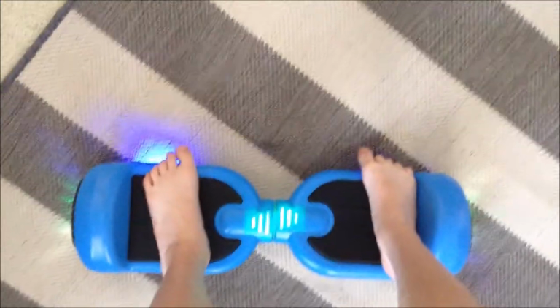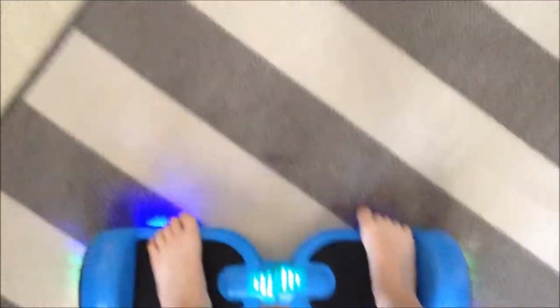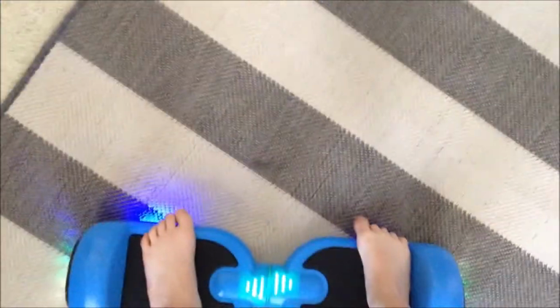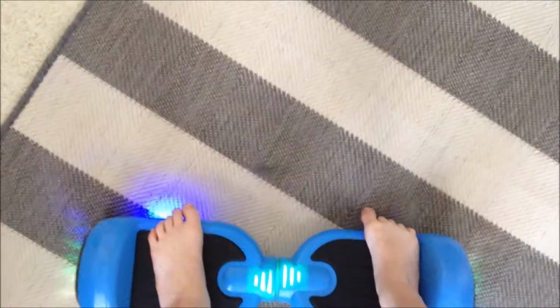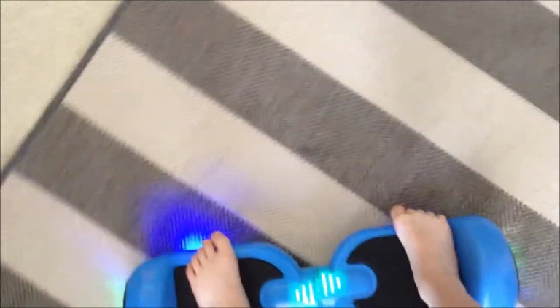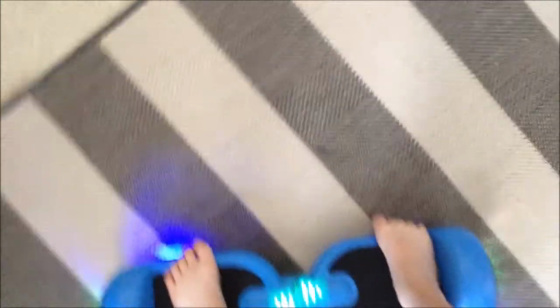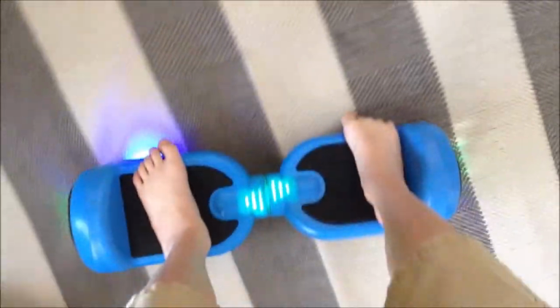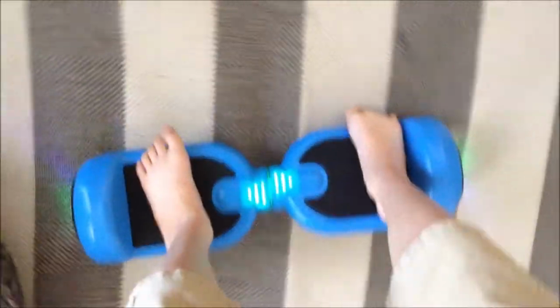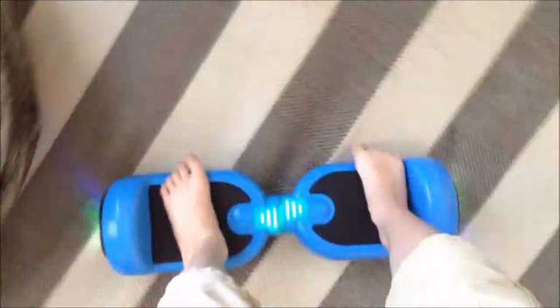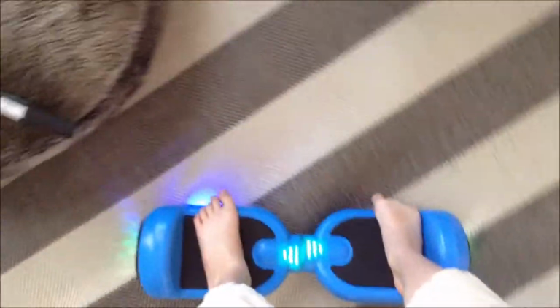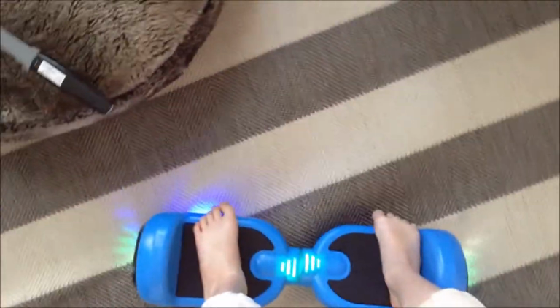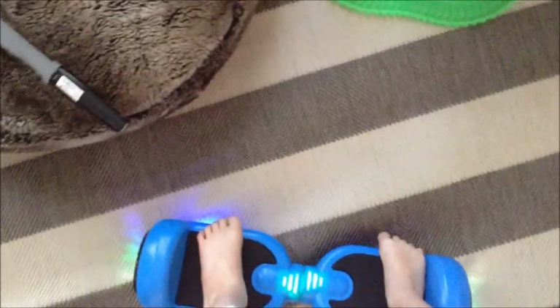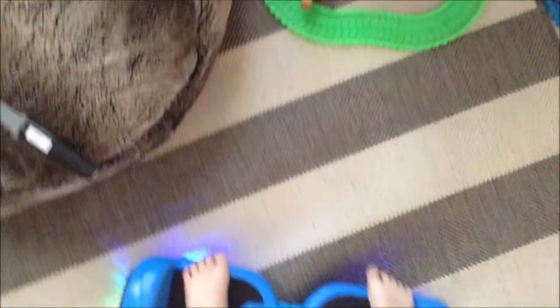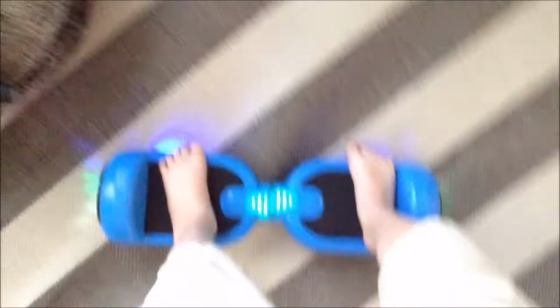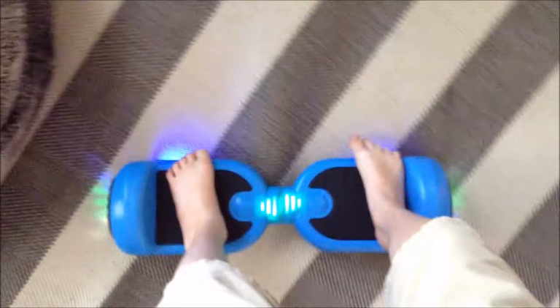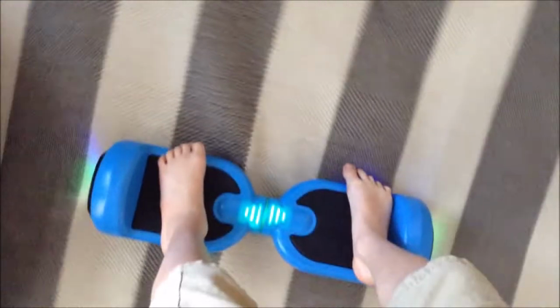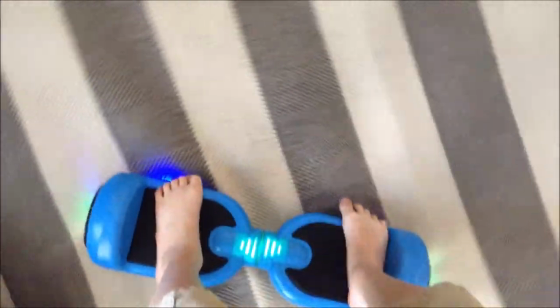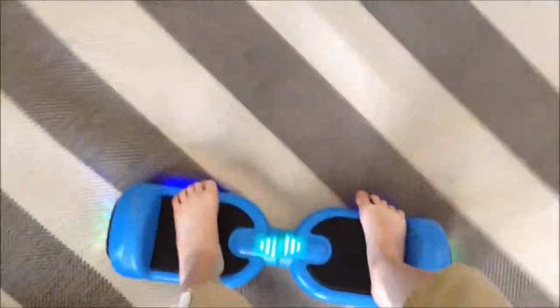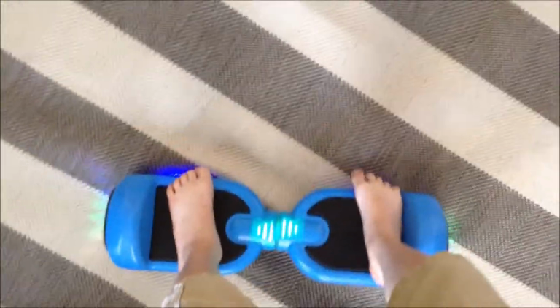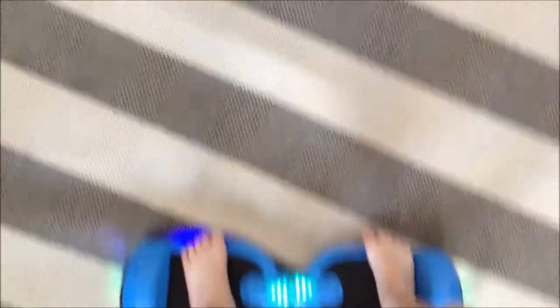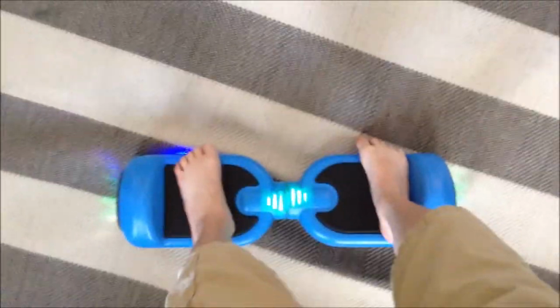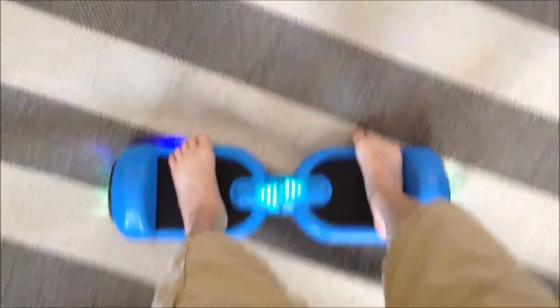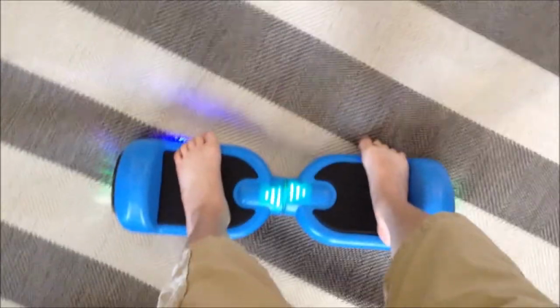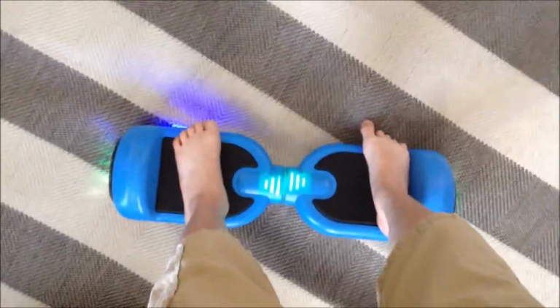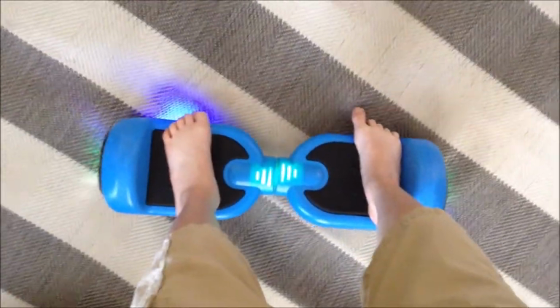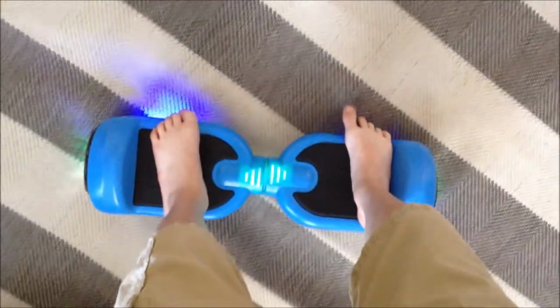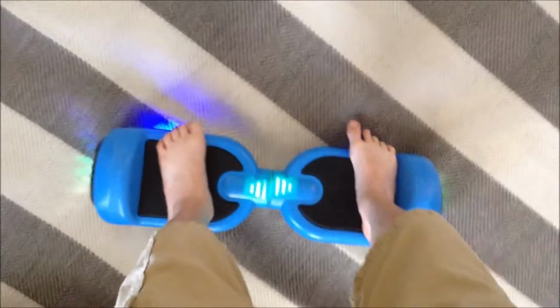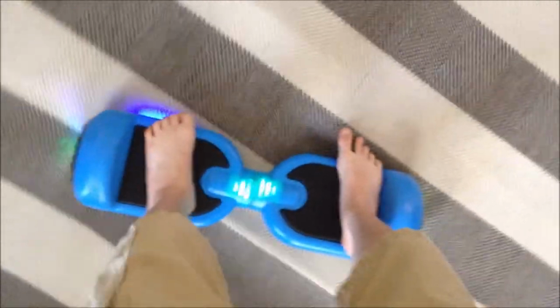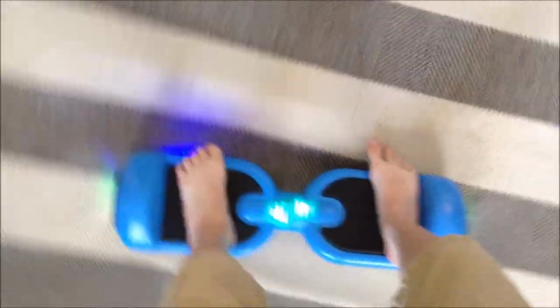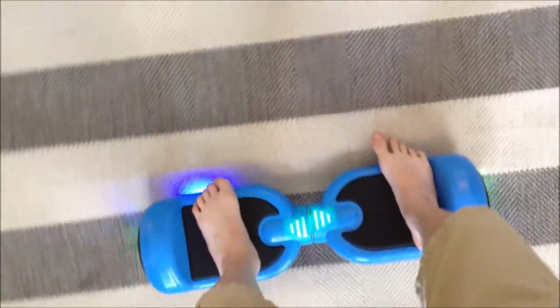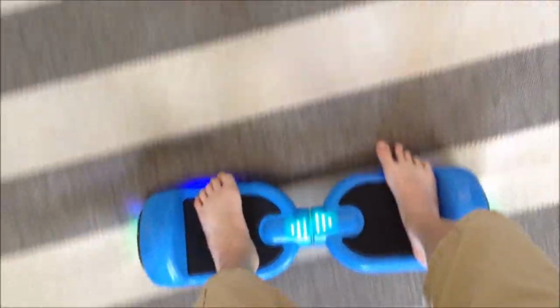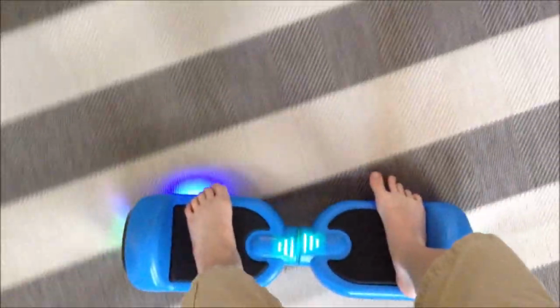So then it's all about balance. You just have to balance on it. So then if you press one foot forward, it turns it. And if you press the other foot forward, then it turns it. But if you press both feet forward, then it moves forward.